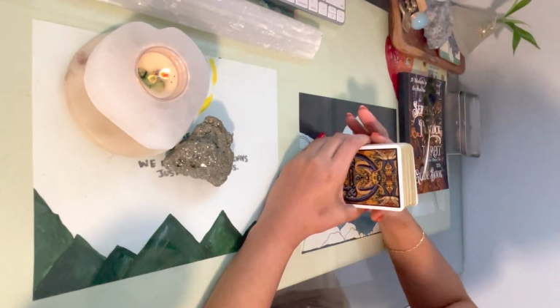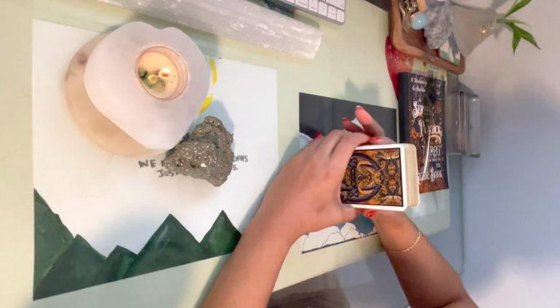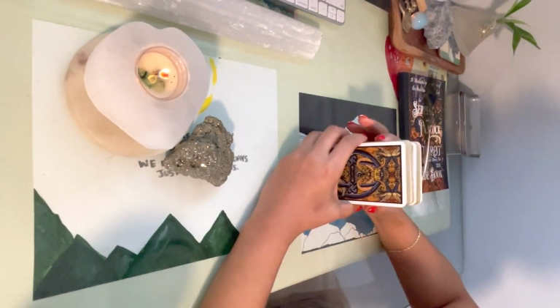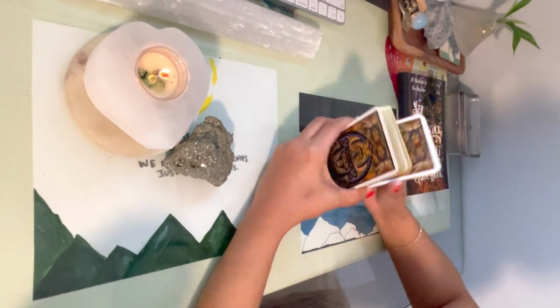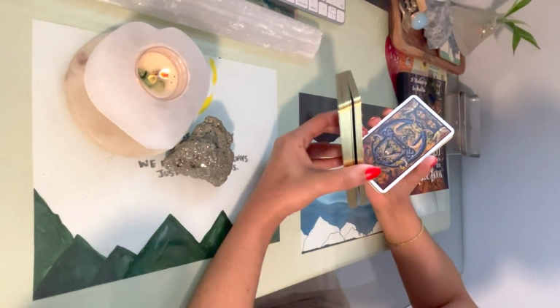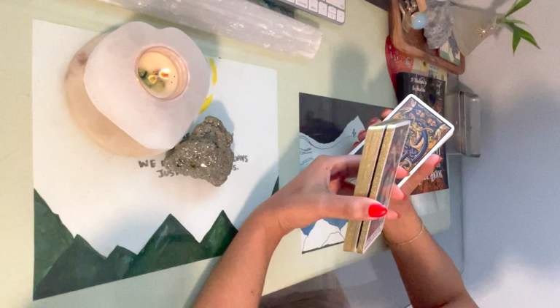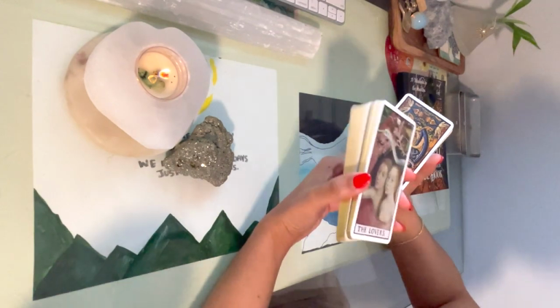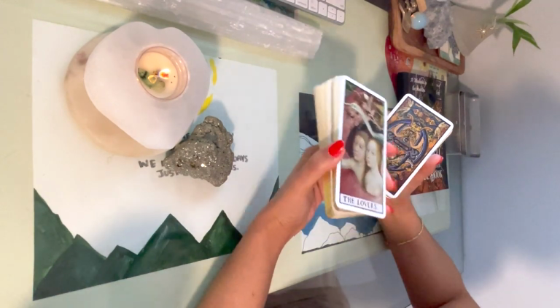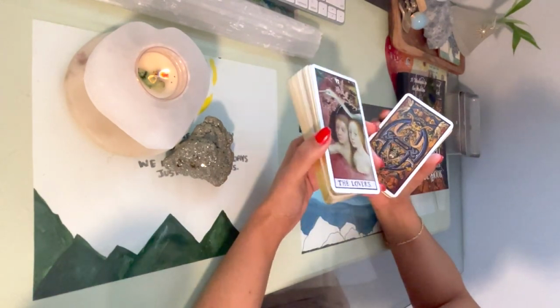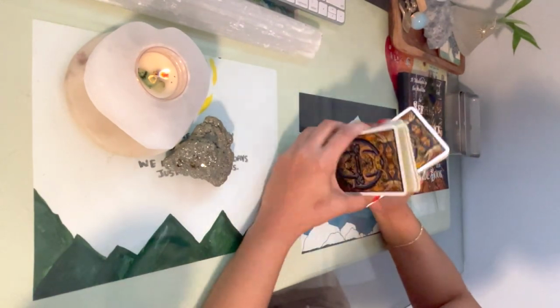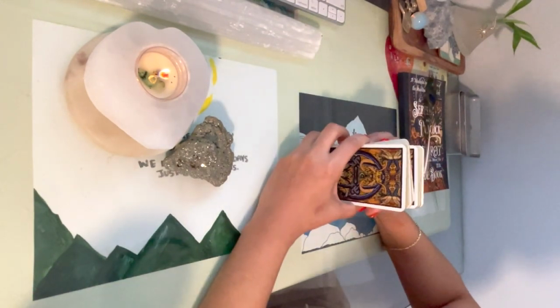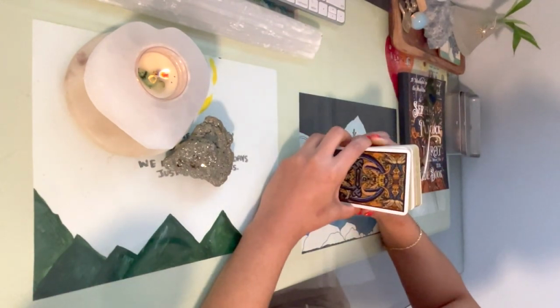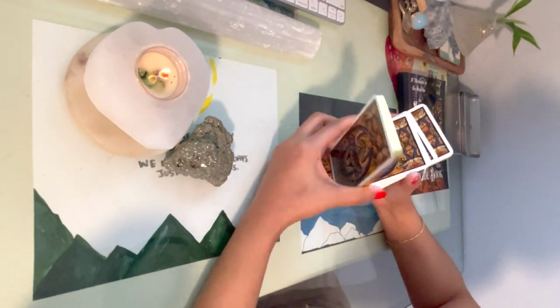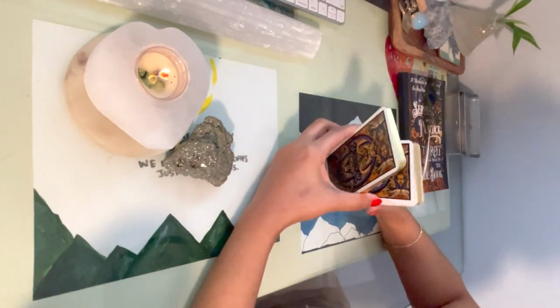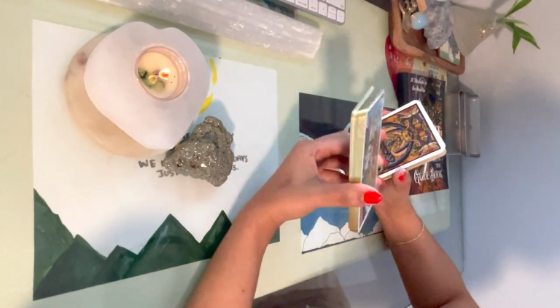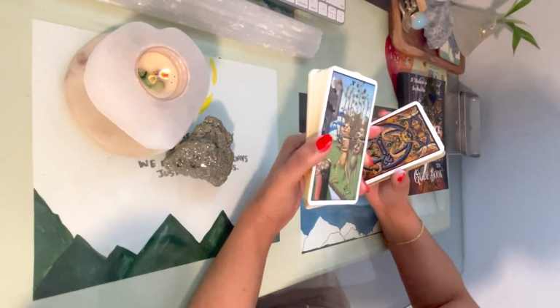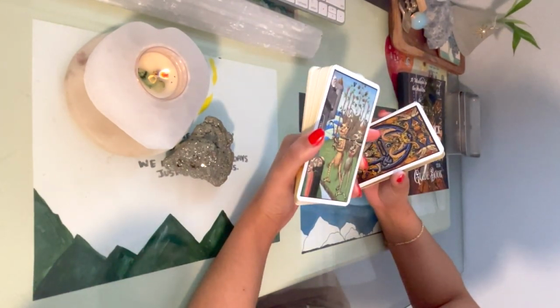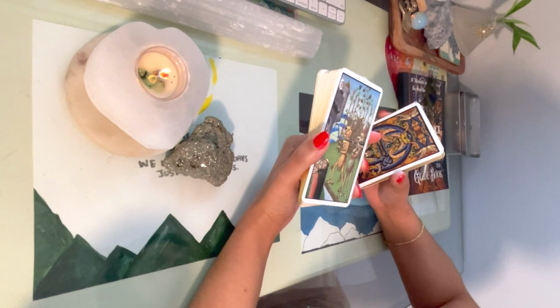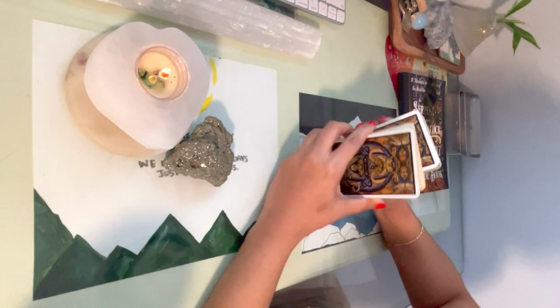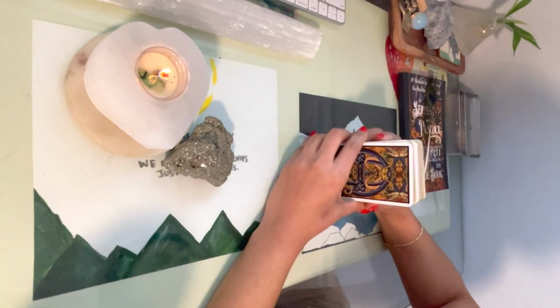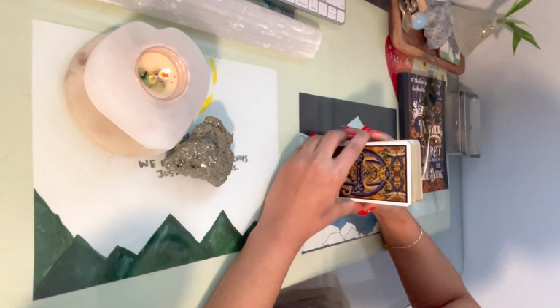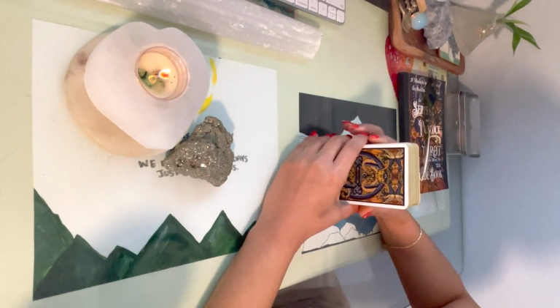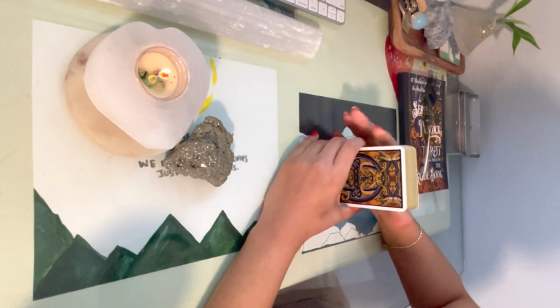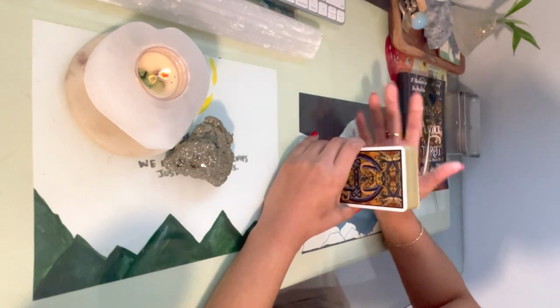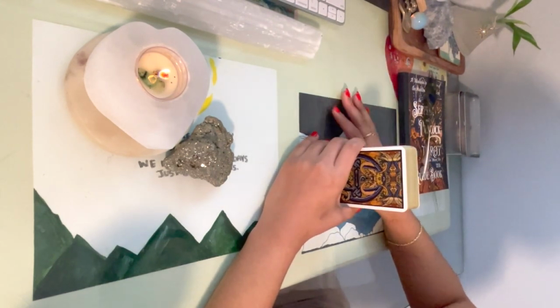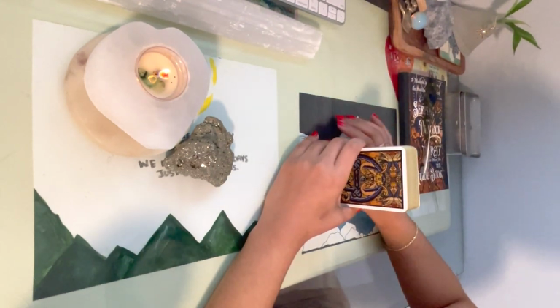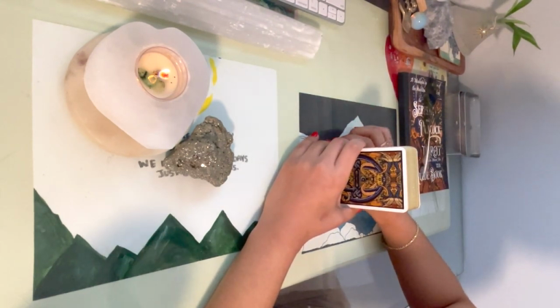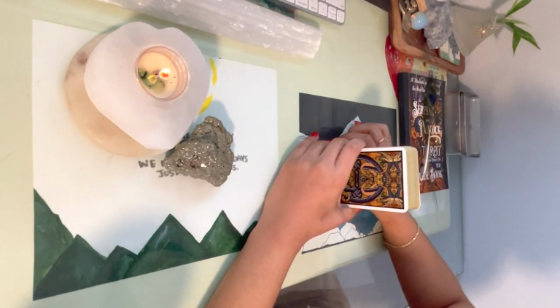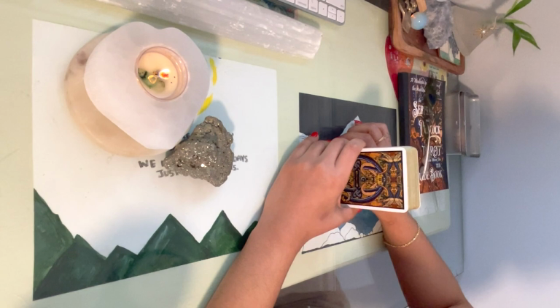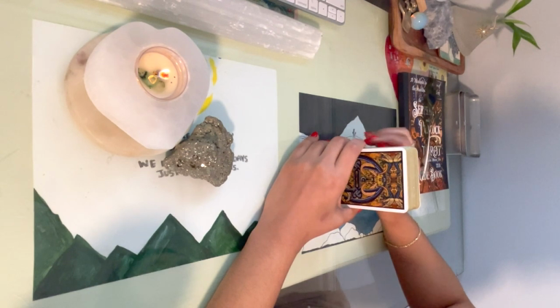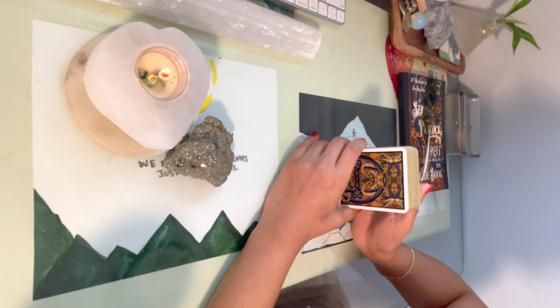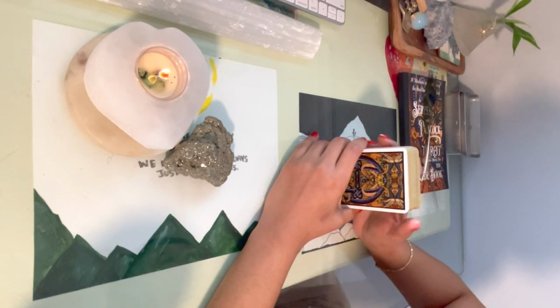If you have sensitive skin like I do, be aware — I'm getting a little bit of an allergic reaction. It could just be me, but if you're going to purchase this deck, I'm sure that you'll love it. Everyone's entitled to their opinions and everyone's entitled to liking the things that they like.